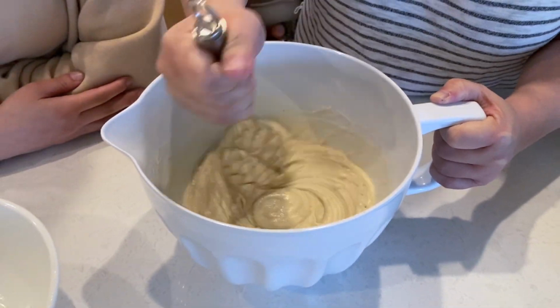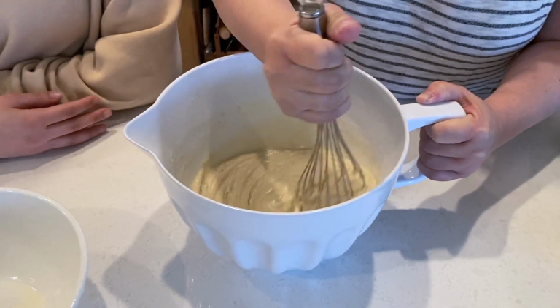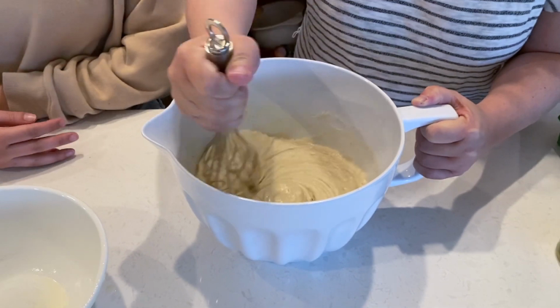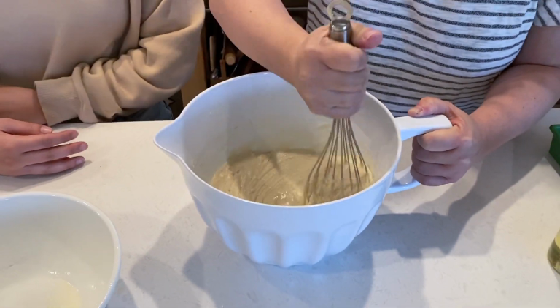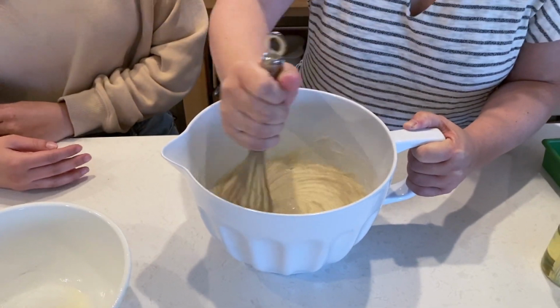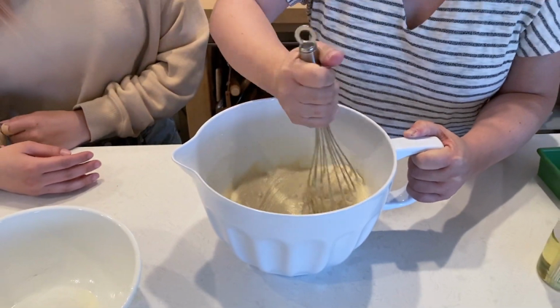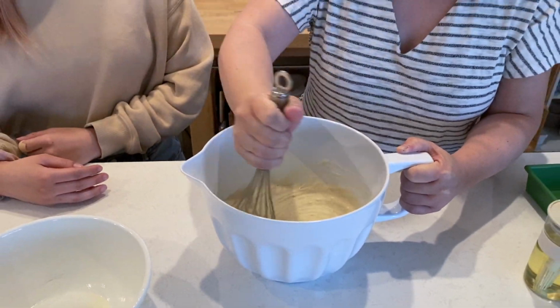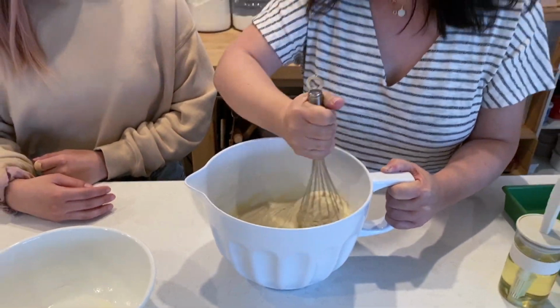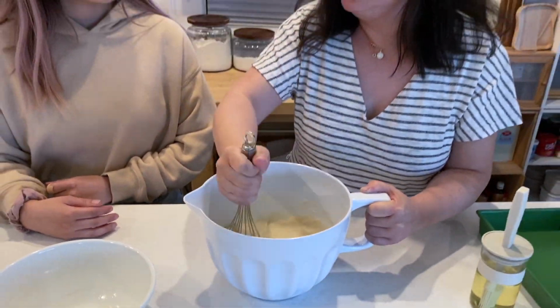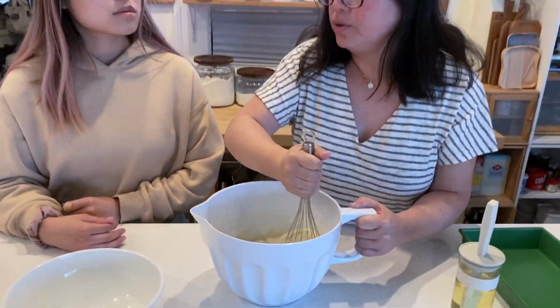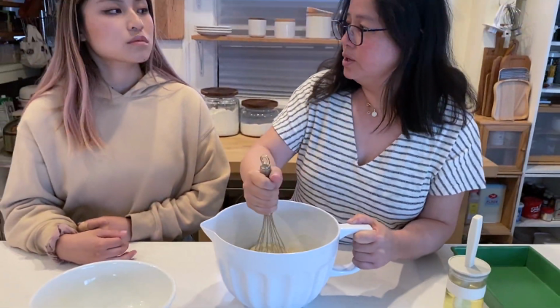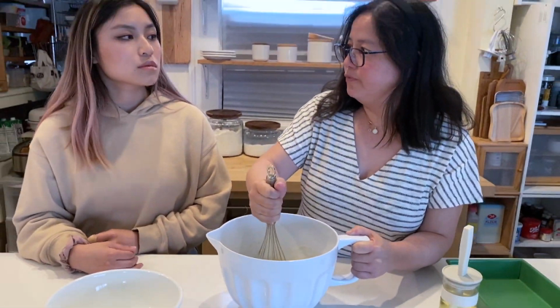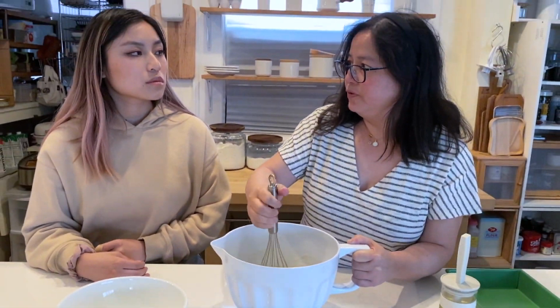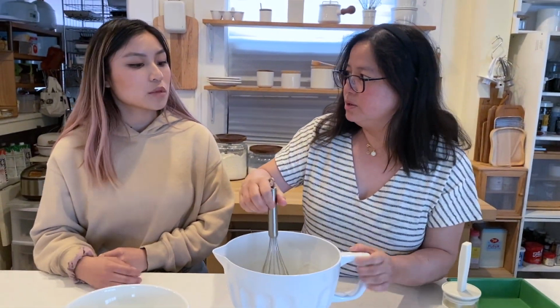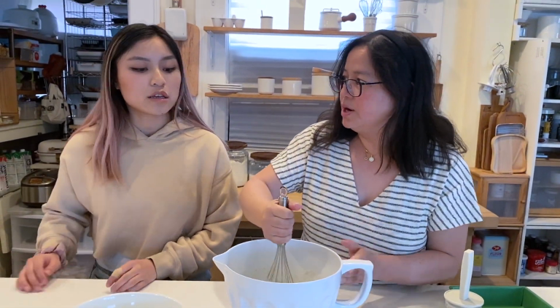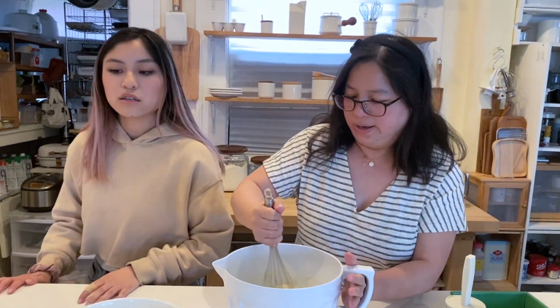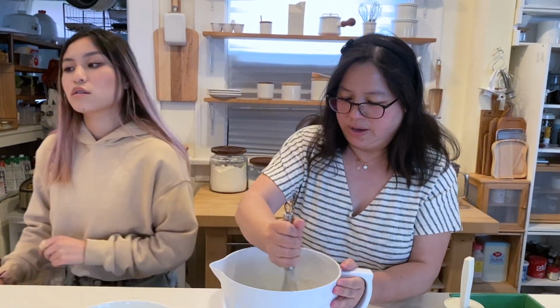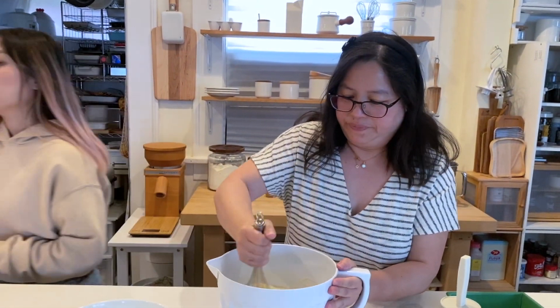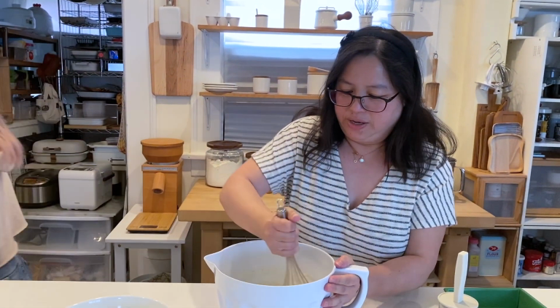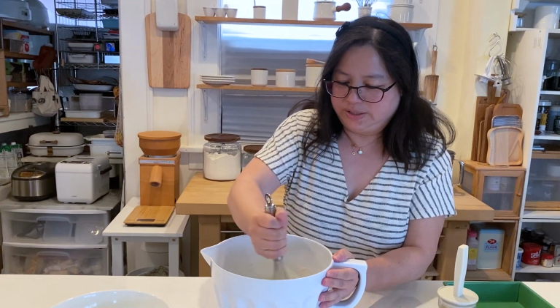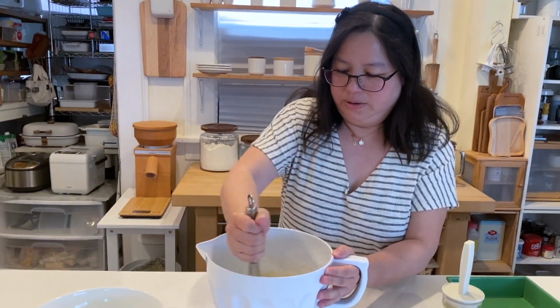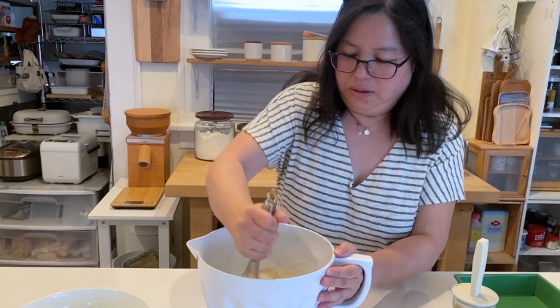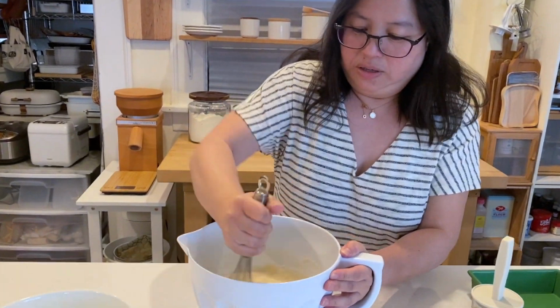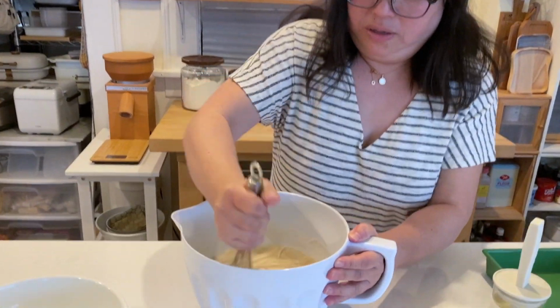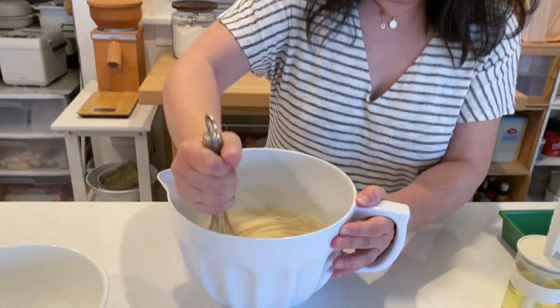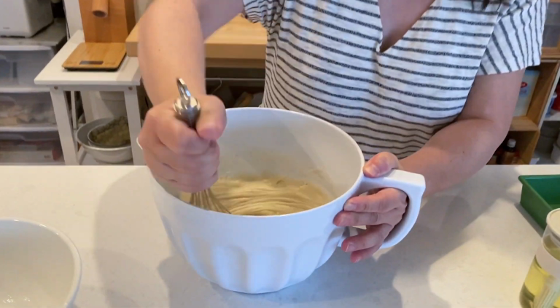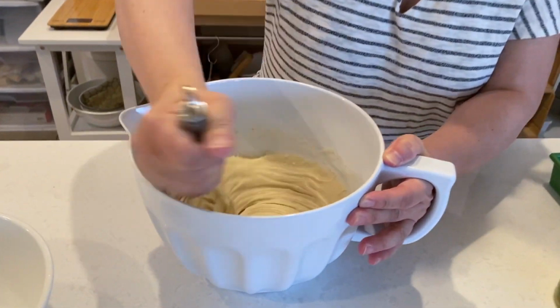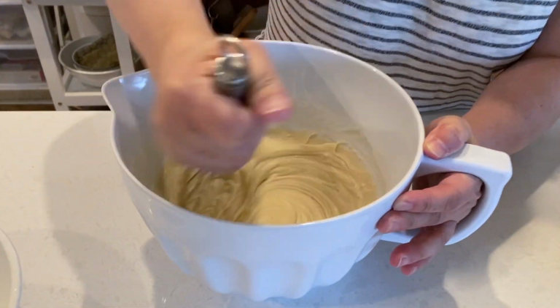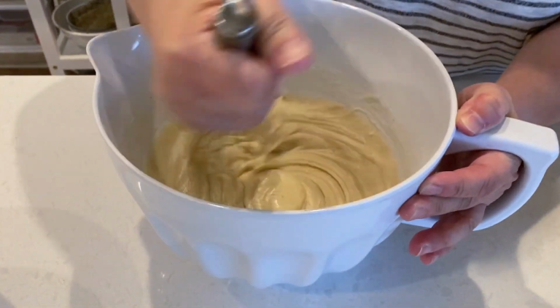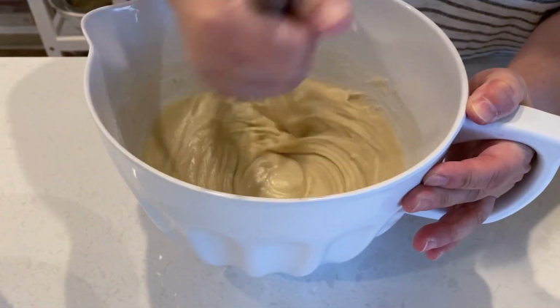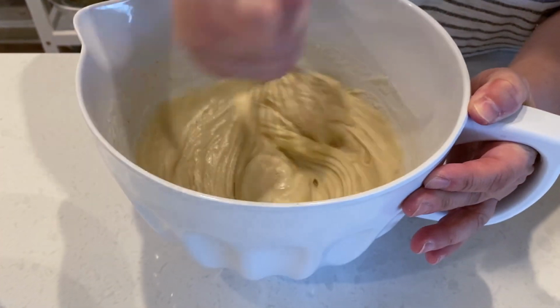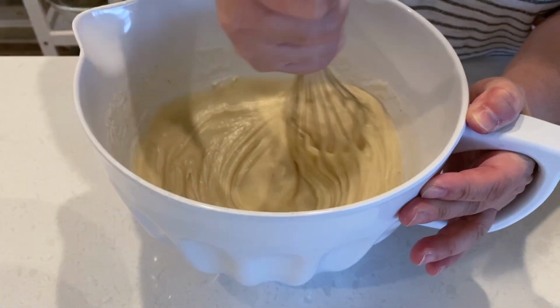Can you go help me preheat the oven to 350? Thanks! So we keep on mixing it.